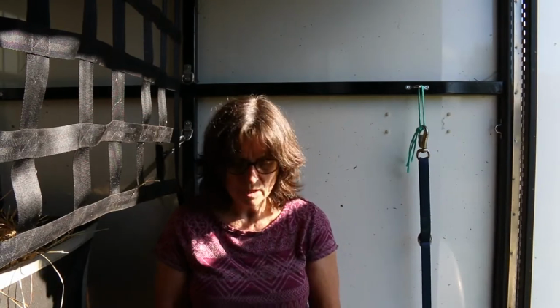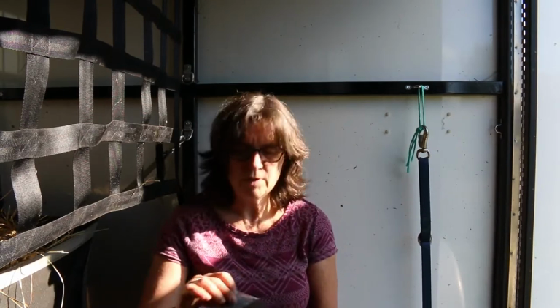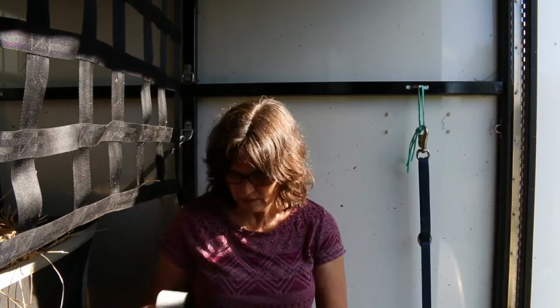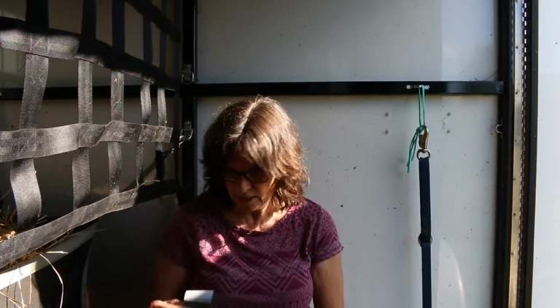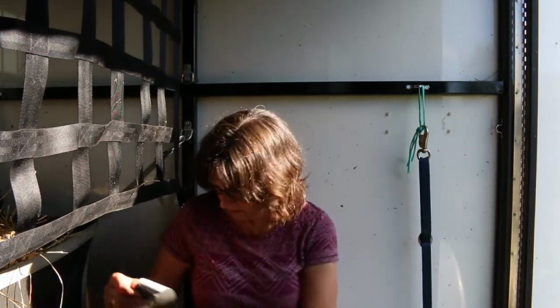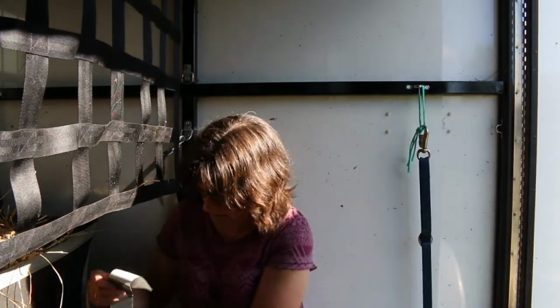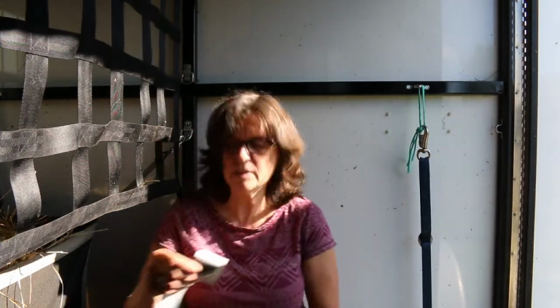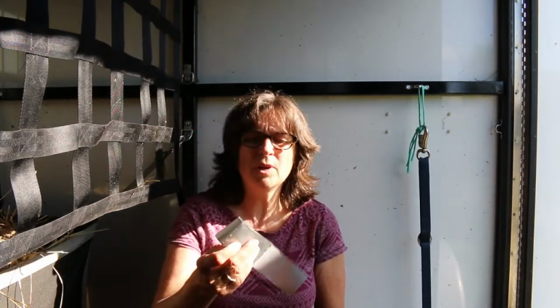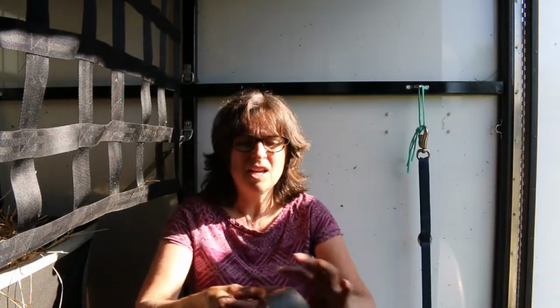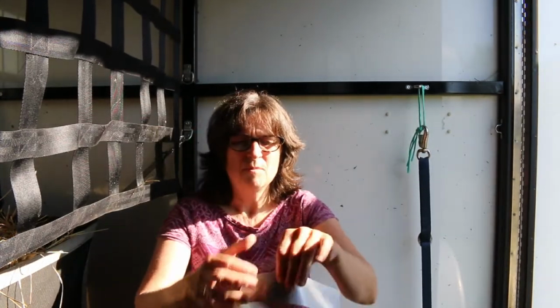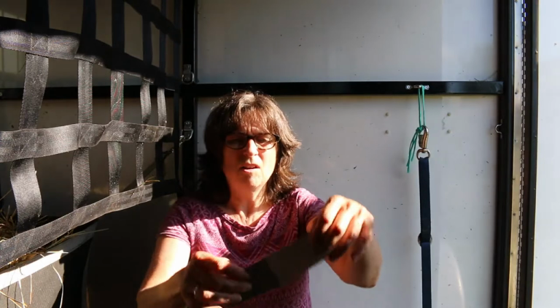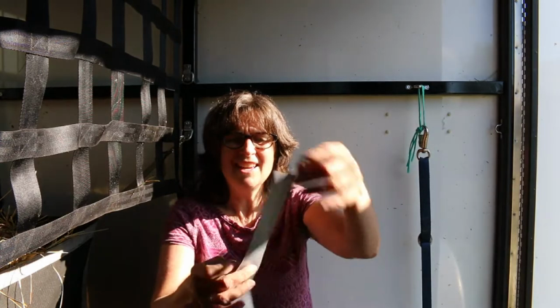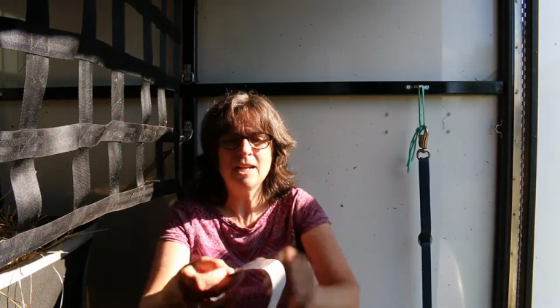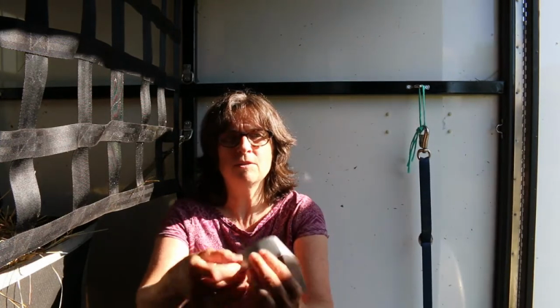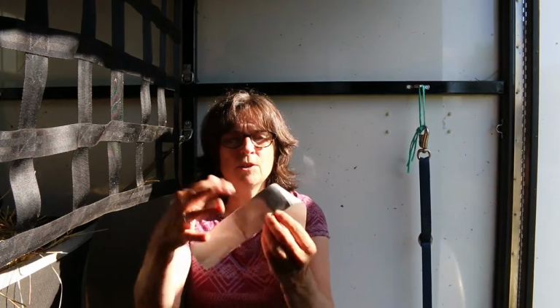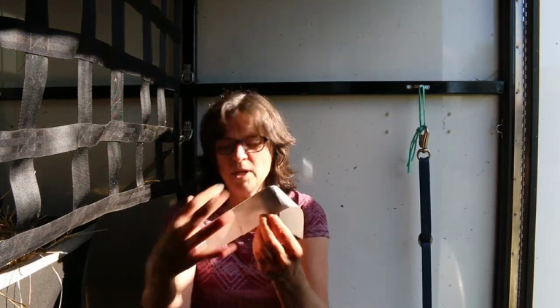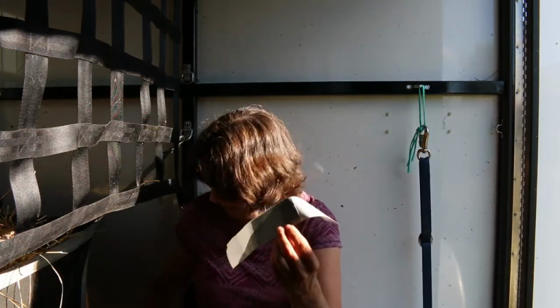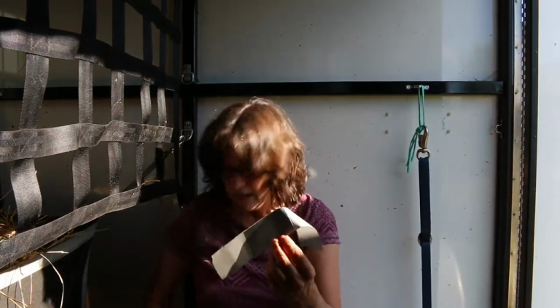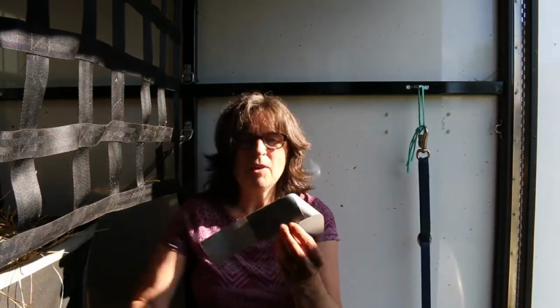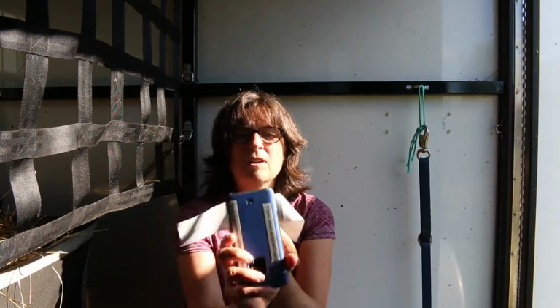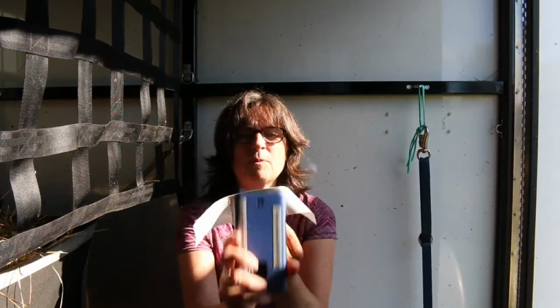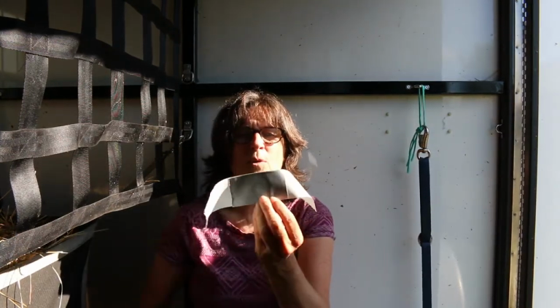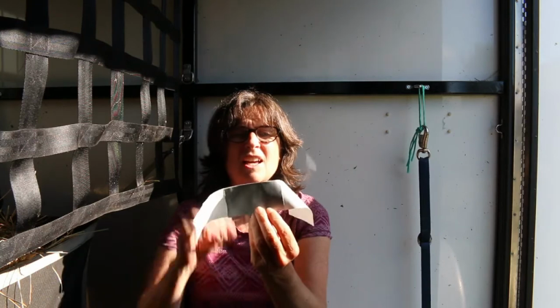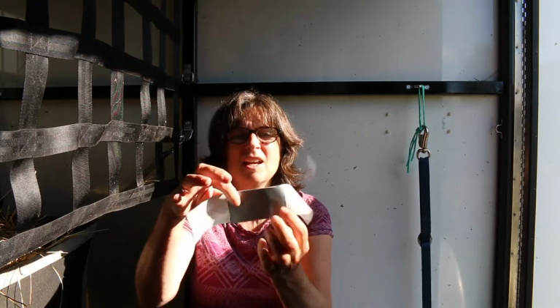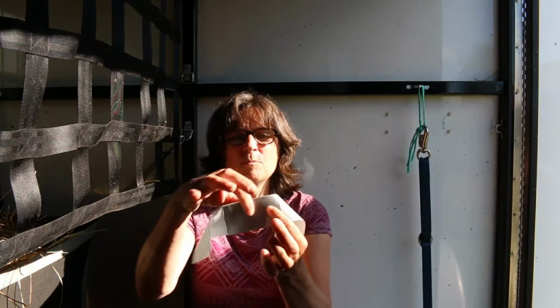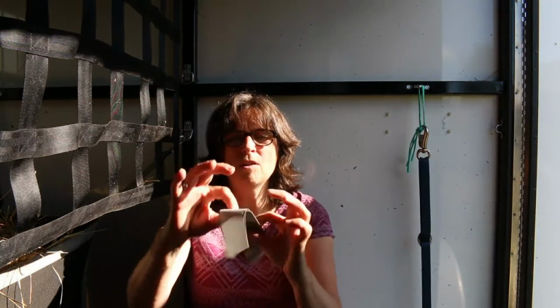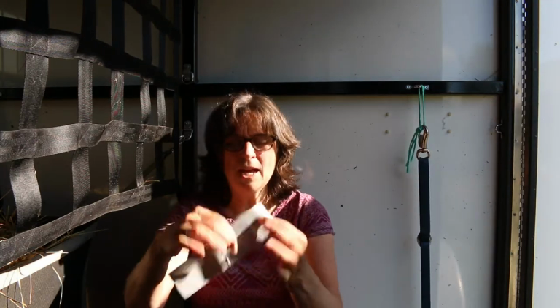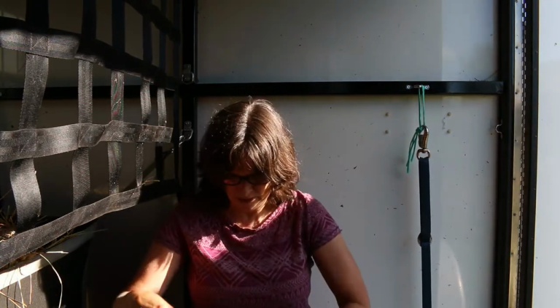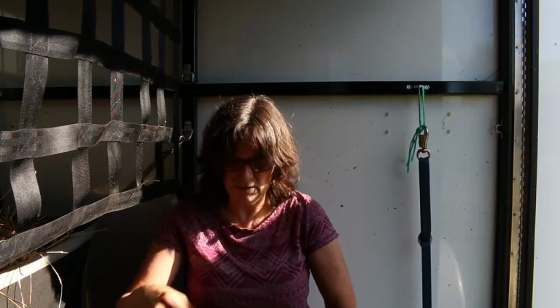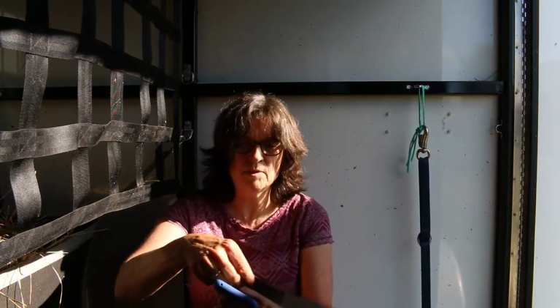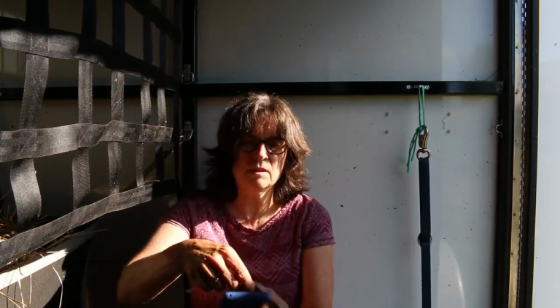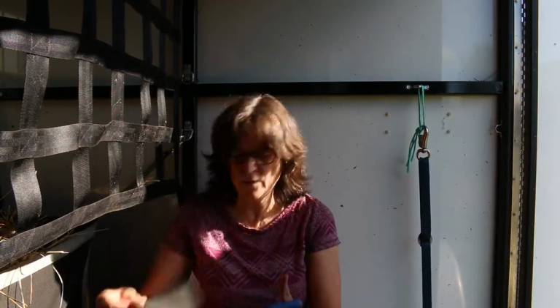What I've done is taken a piece of duct tape about that long, and I took another shorter piece about the width of my phone and put it on the back so that the tape doesn't get stuck to my phone.